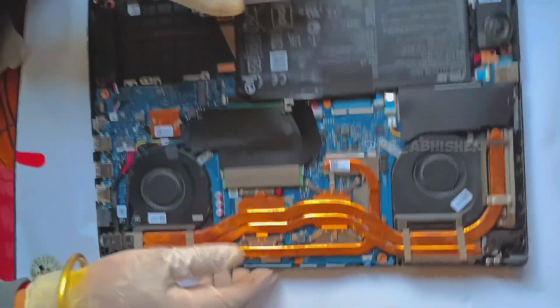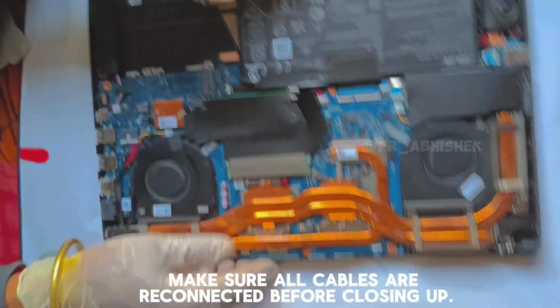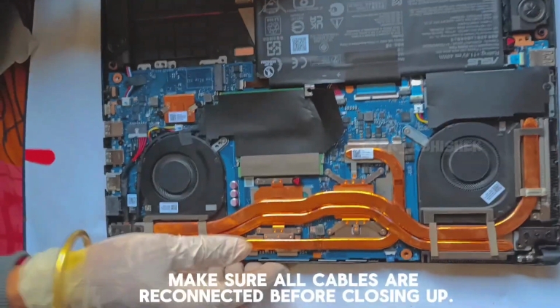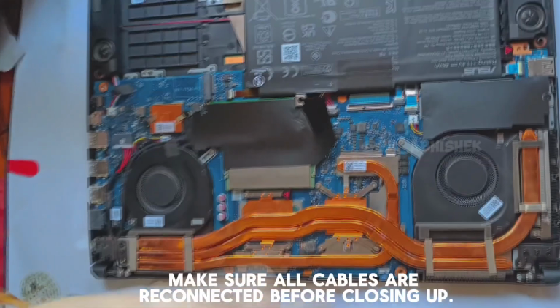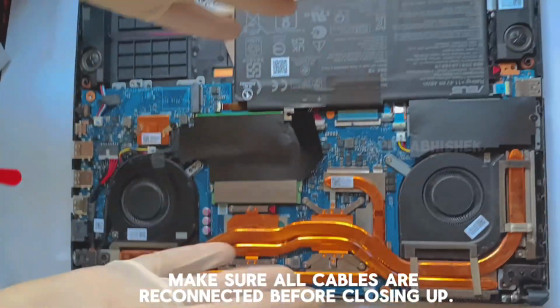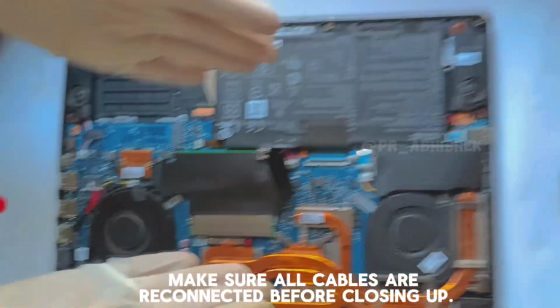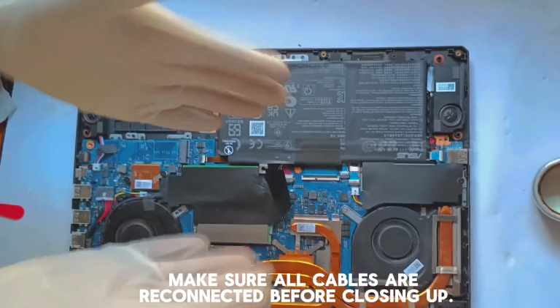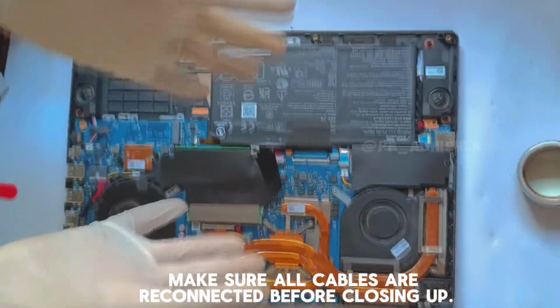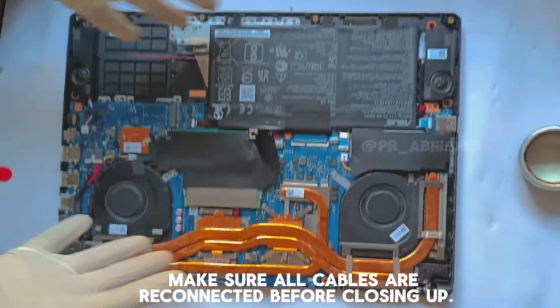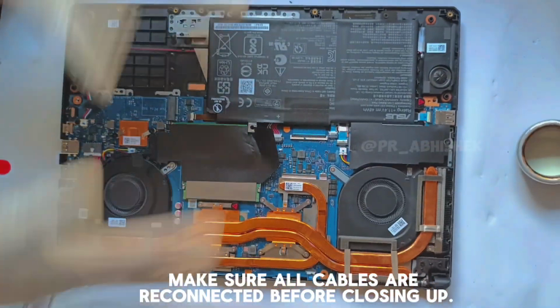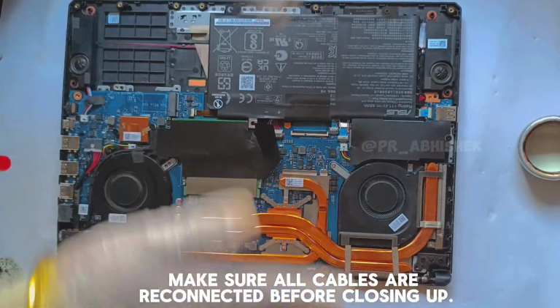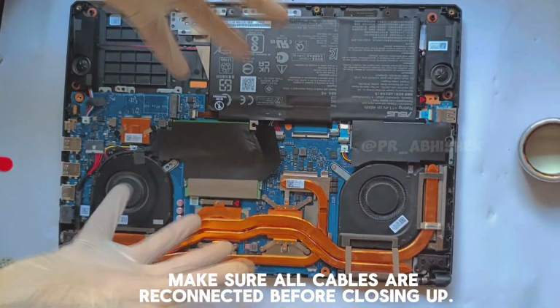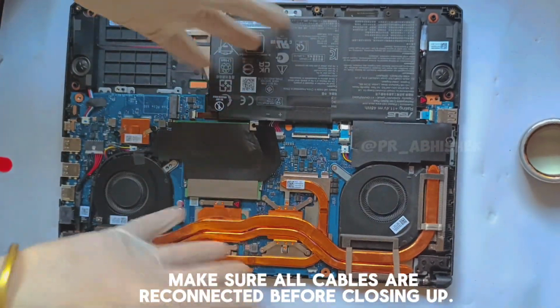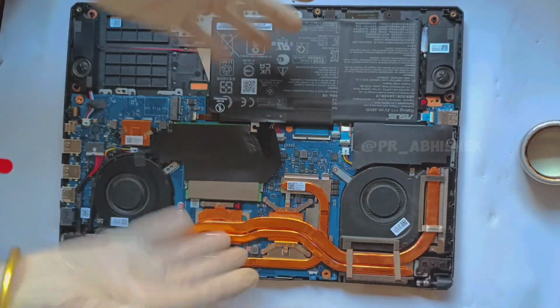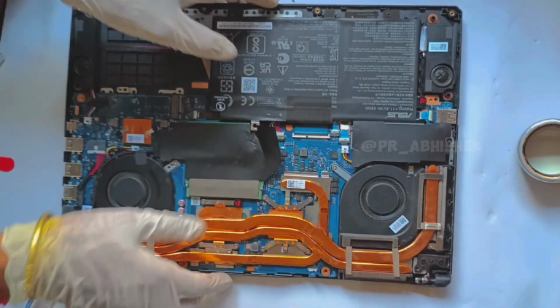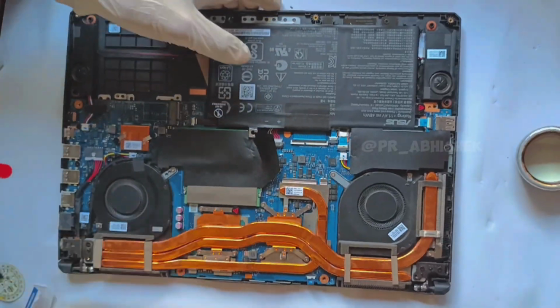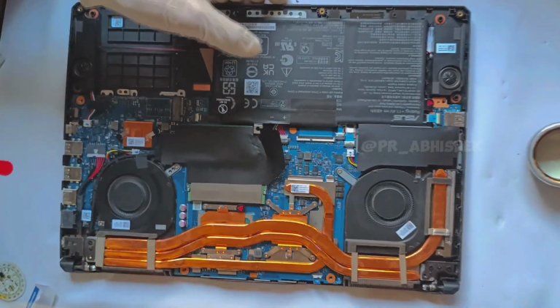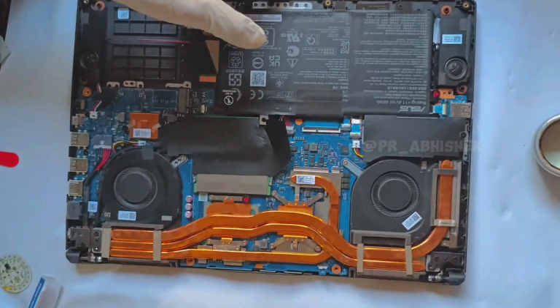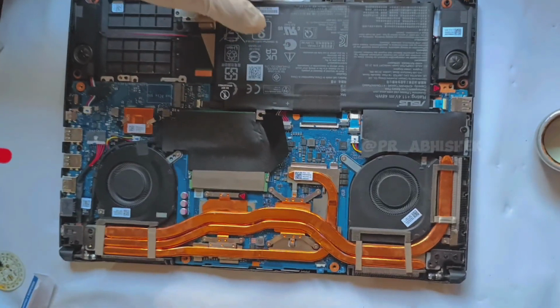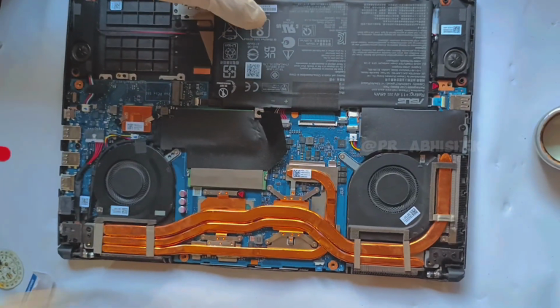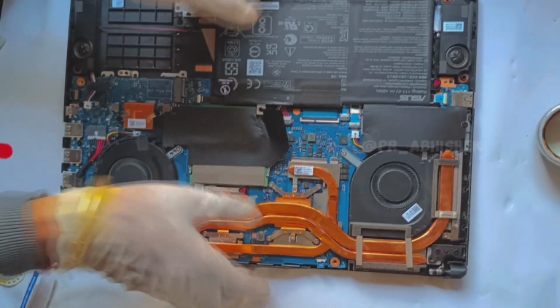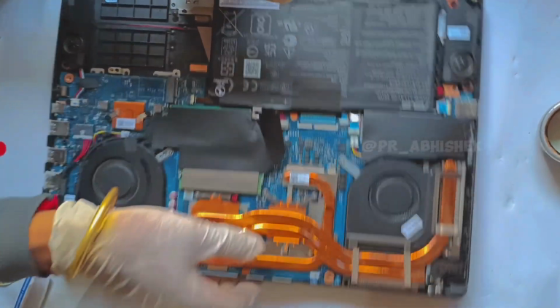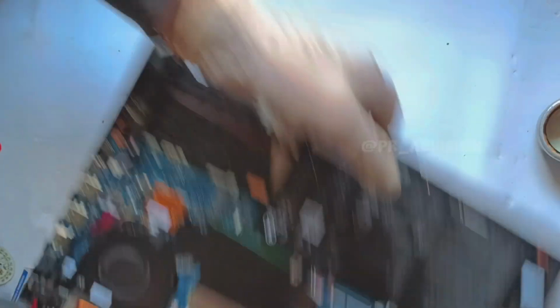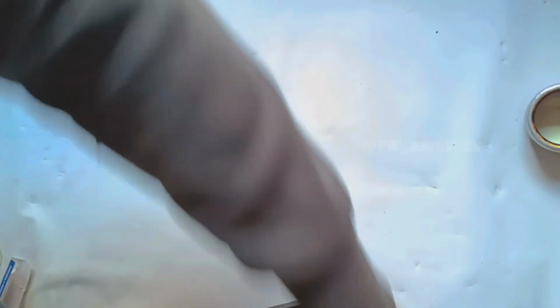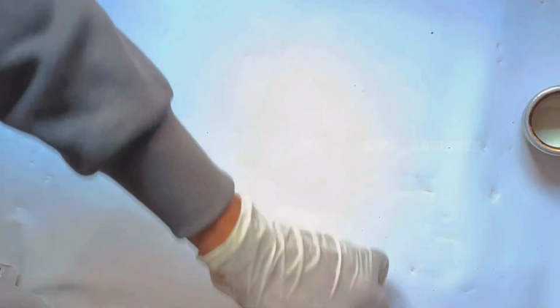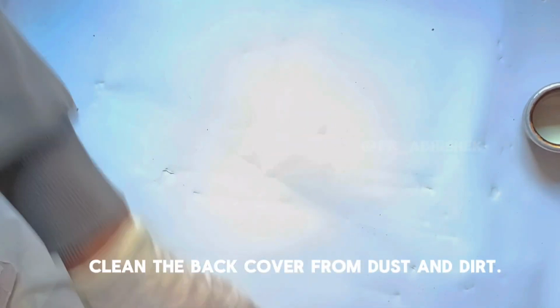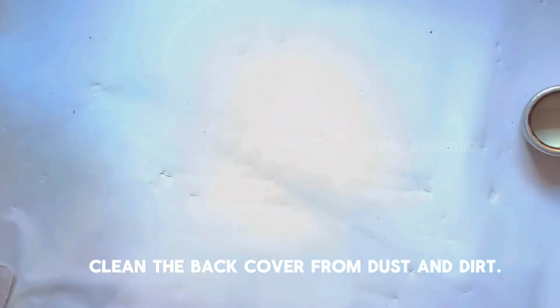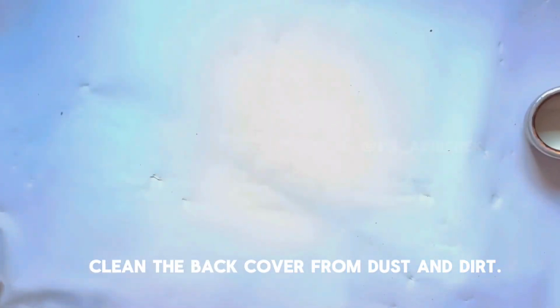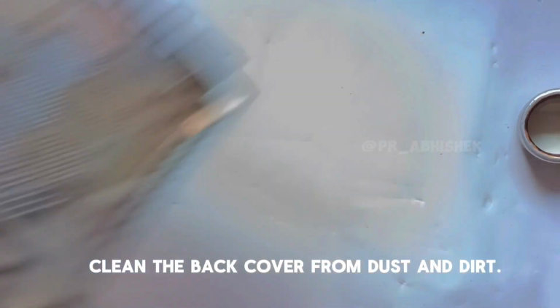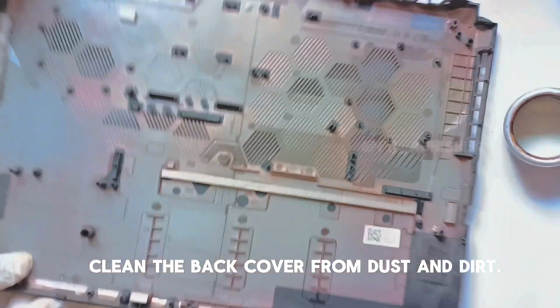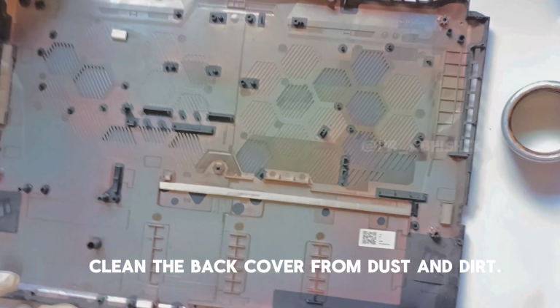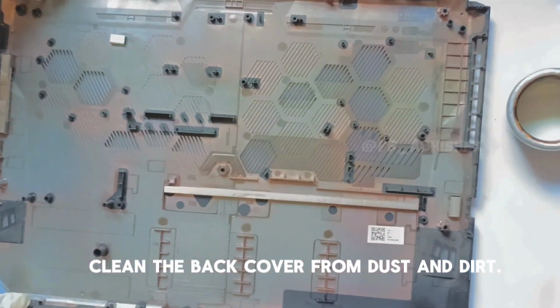Make sure all cables are reconnected before closing up. Clean the back cover from dust and dirt.